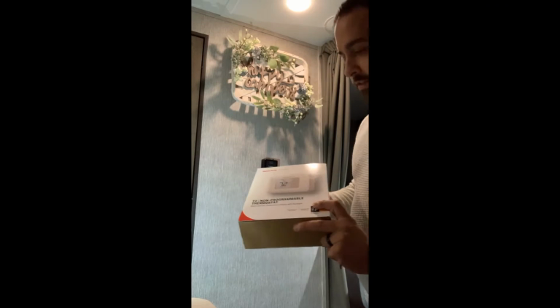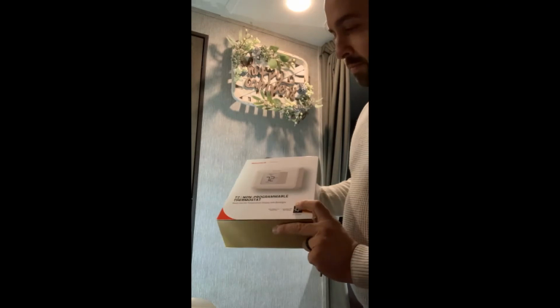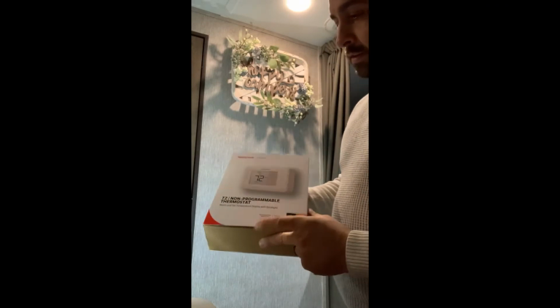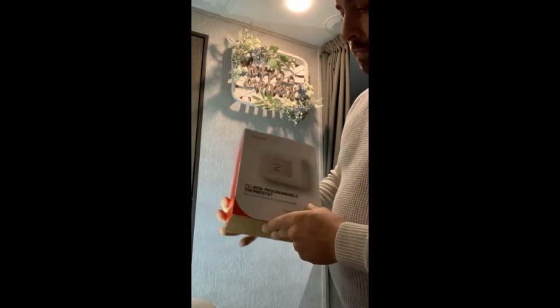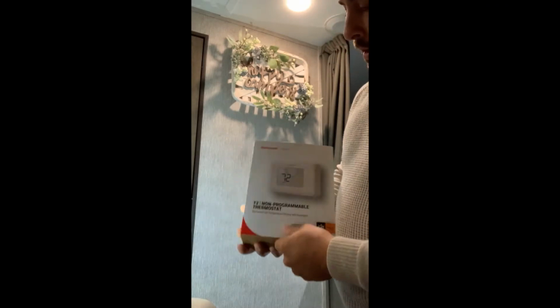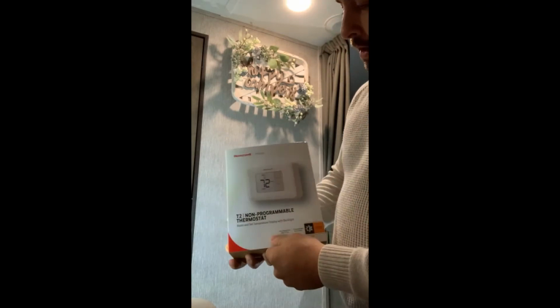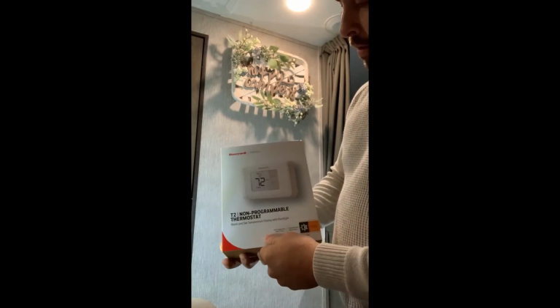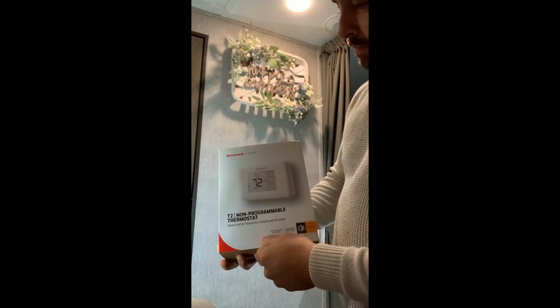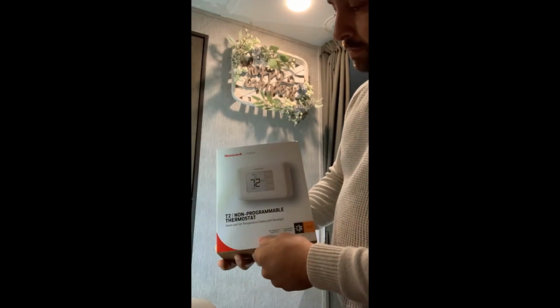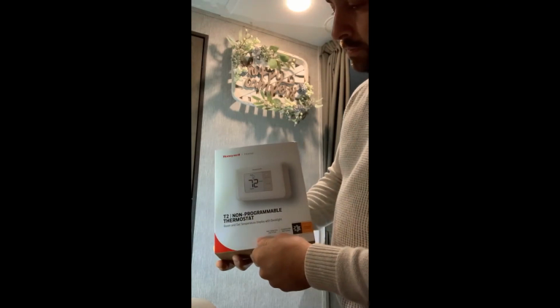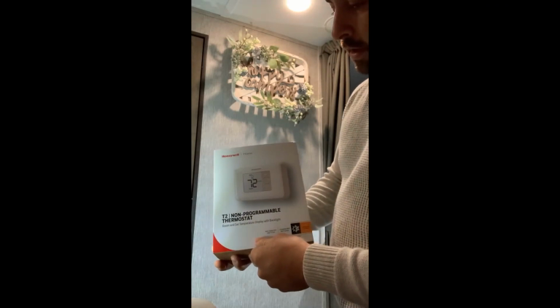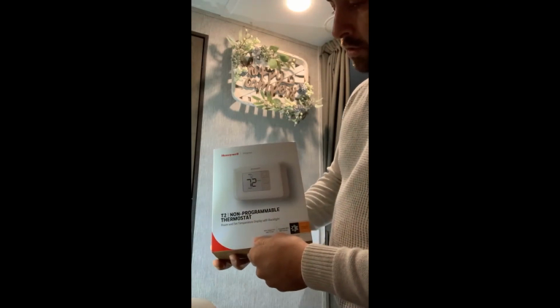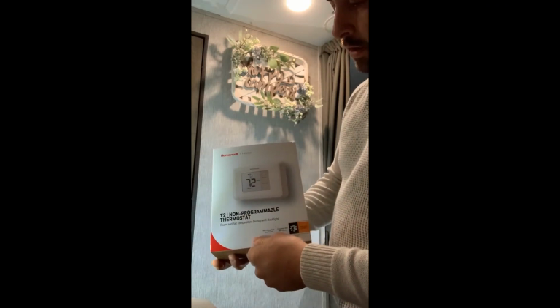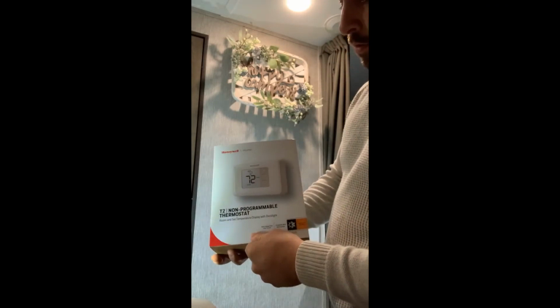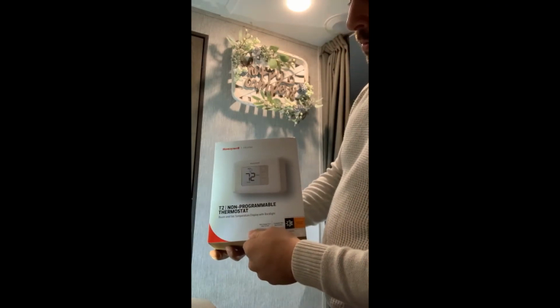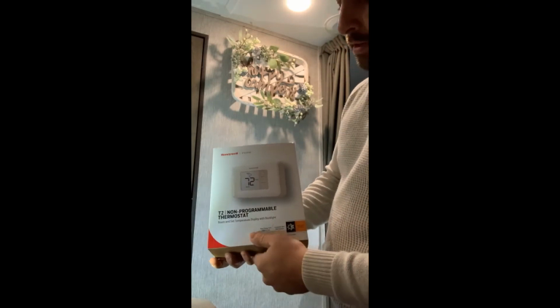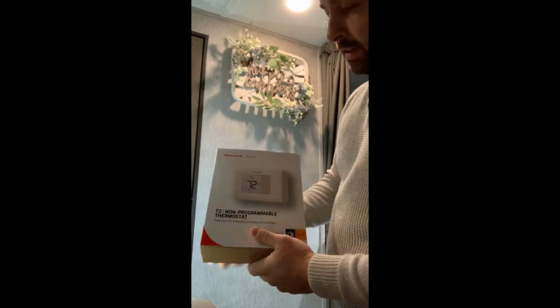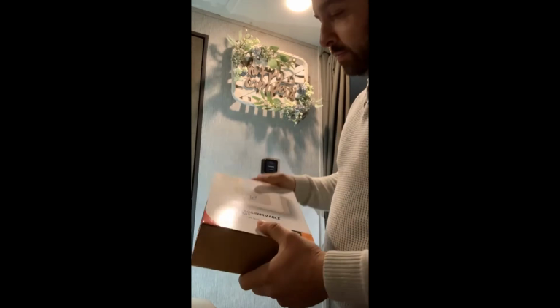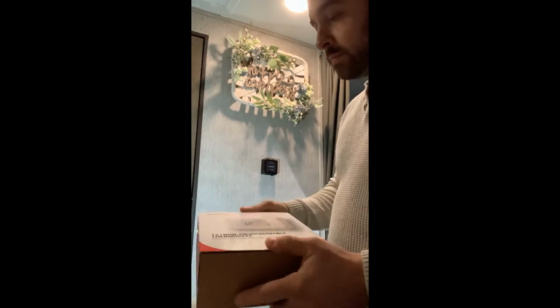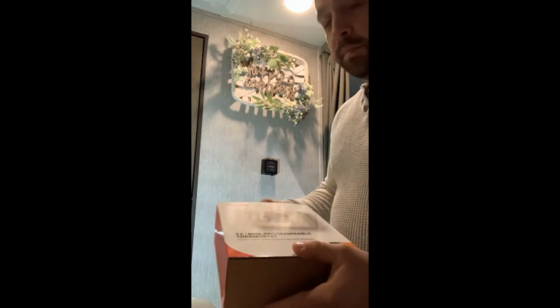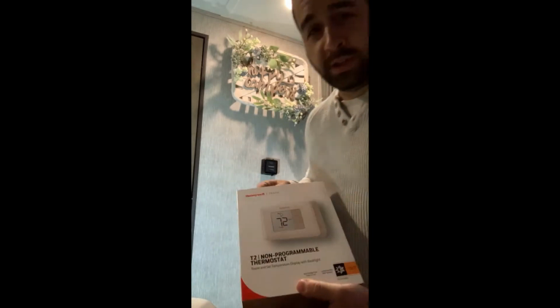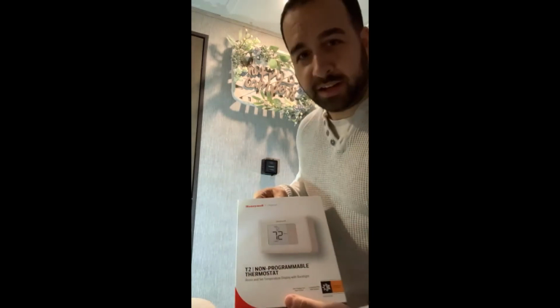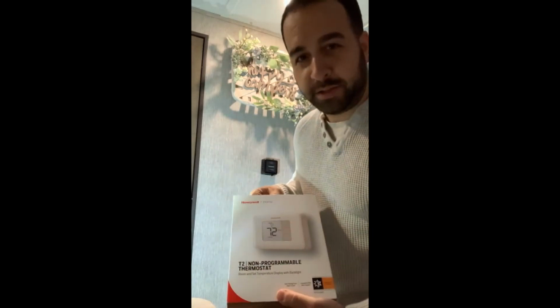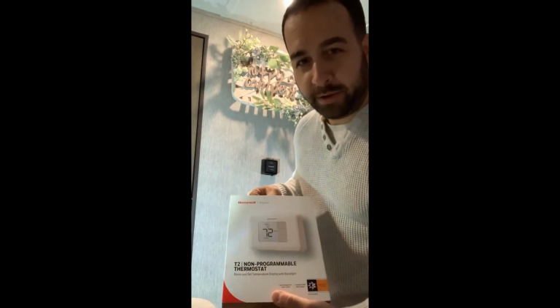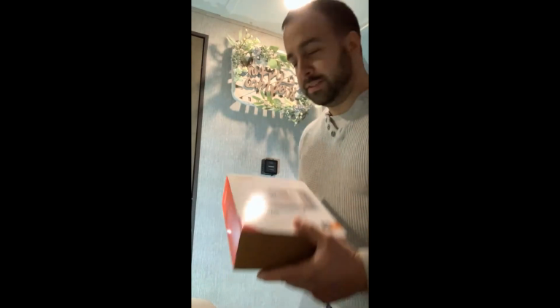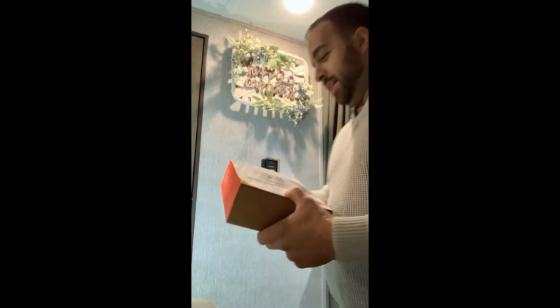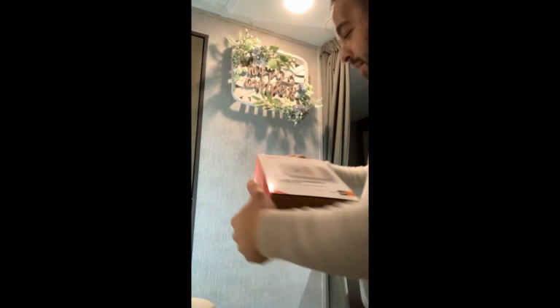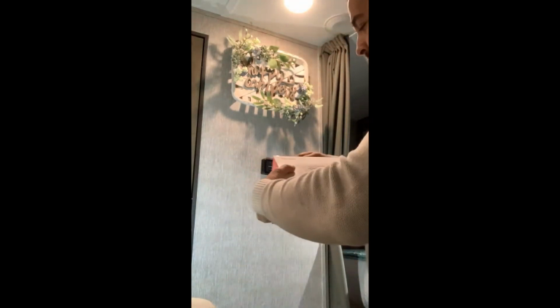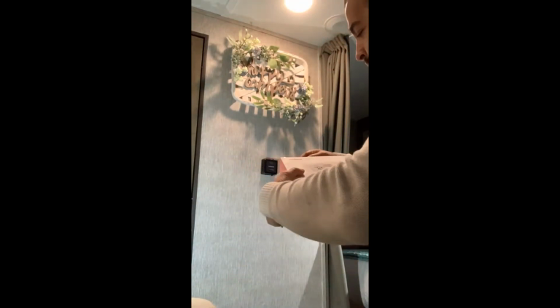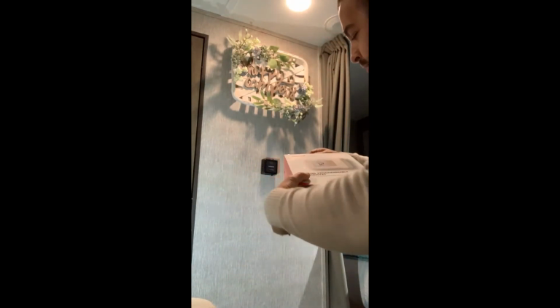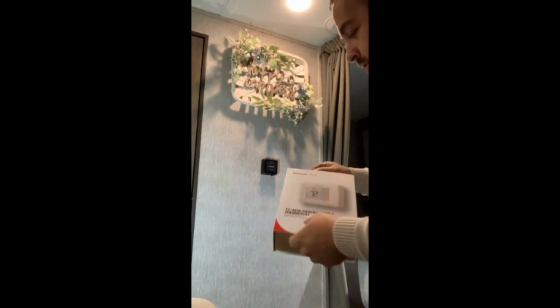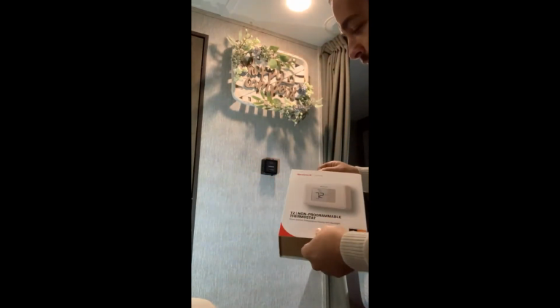This is what I bought: a Honeywell T2 non-programmable thermostat, which is not a sponsor, by the way. Let me open it up and I'll show you what's inside.